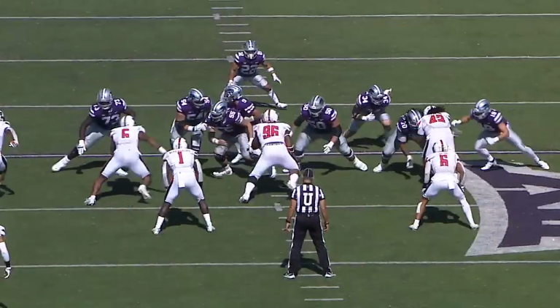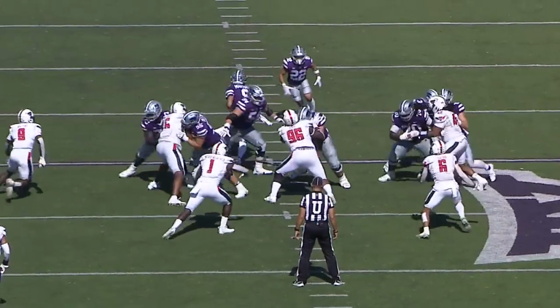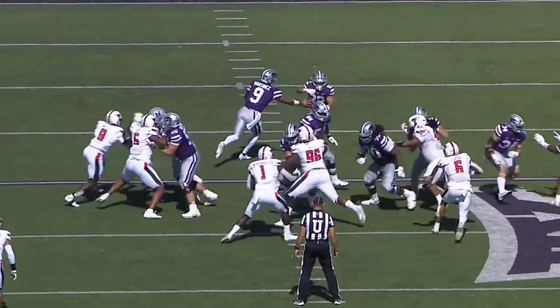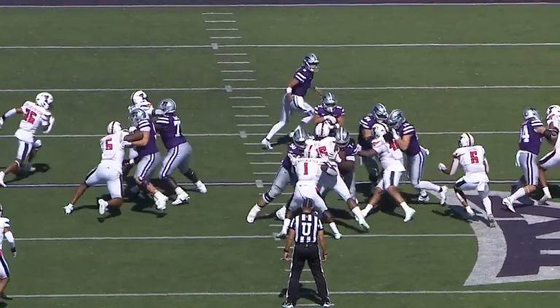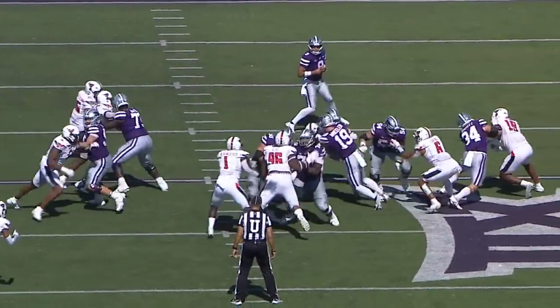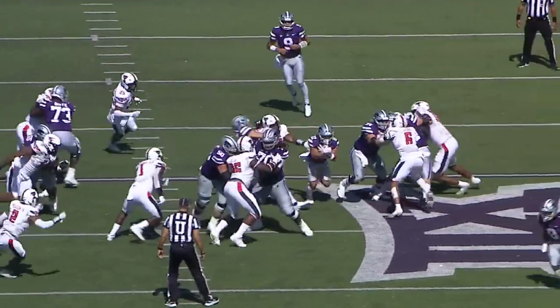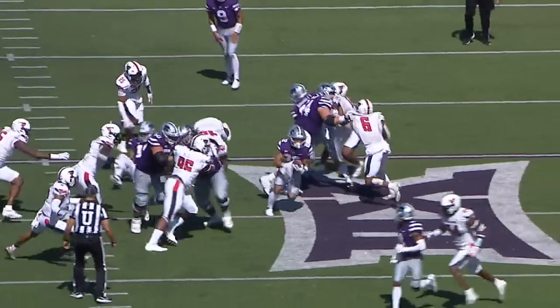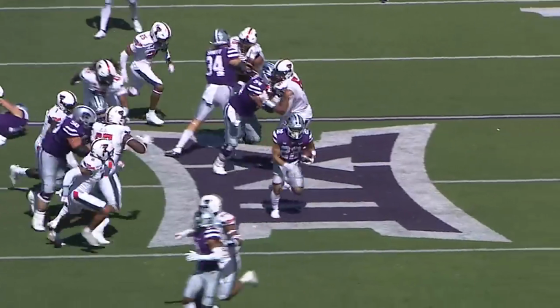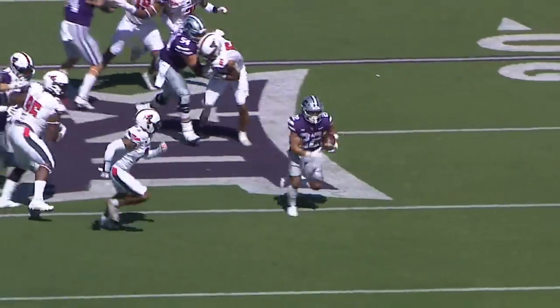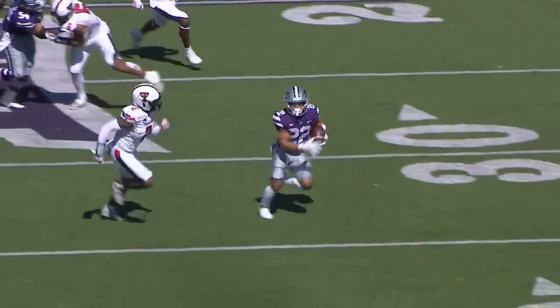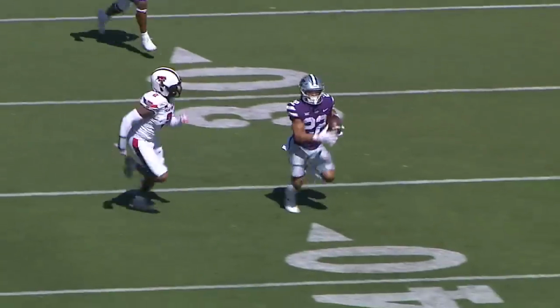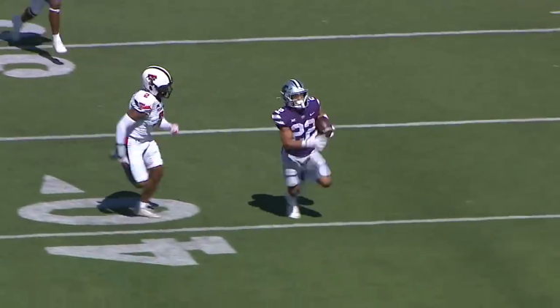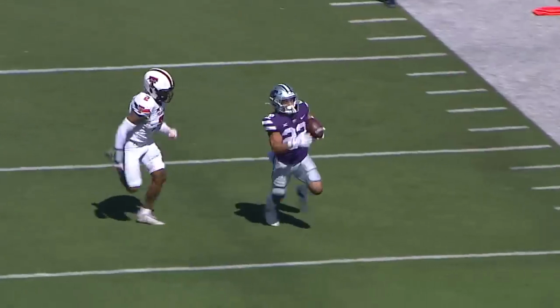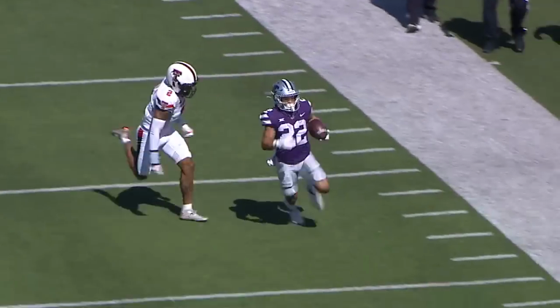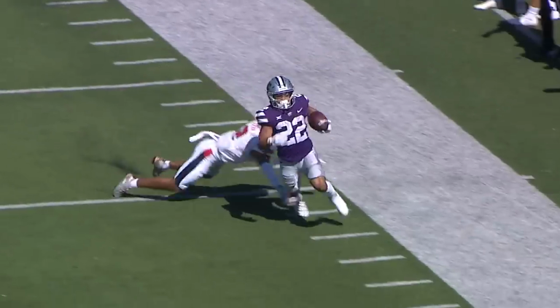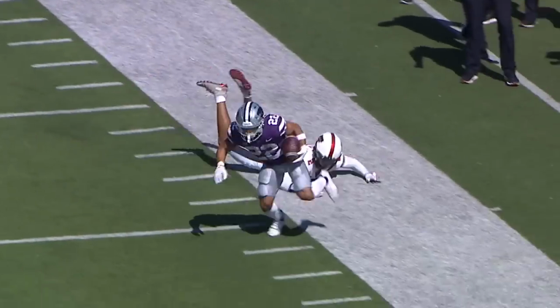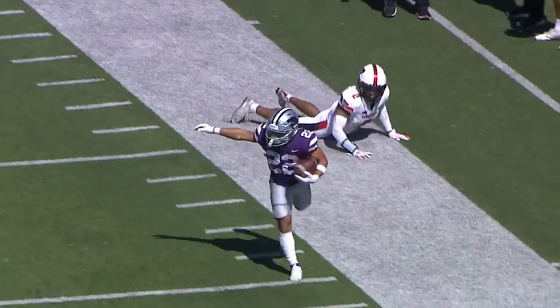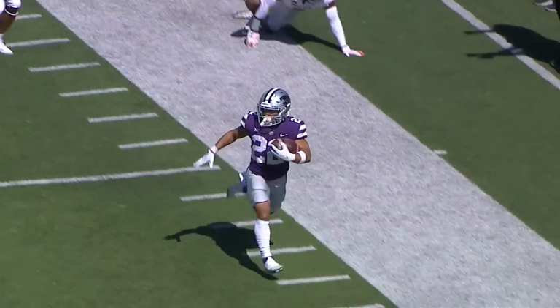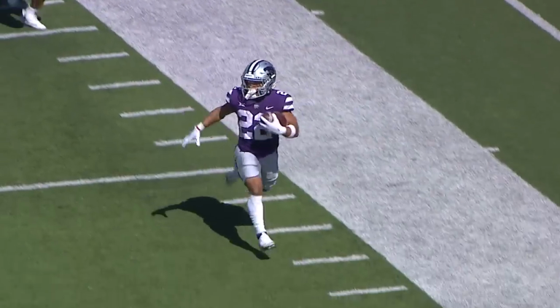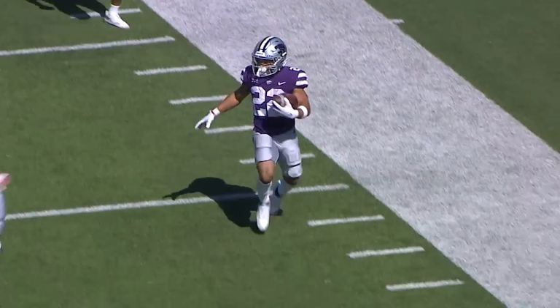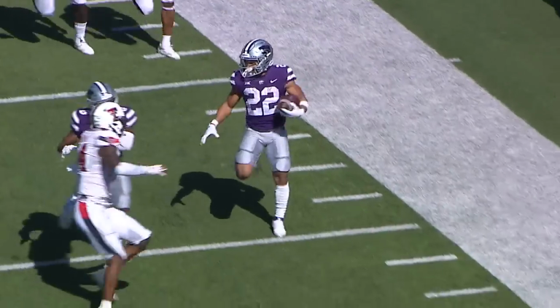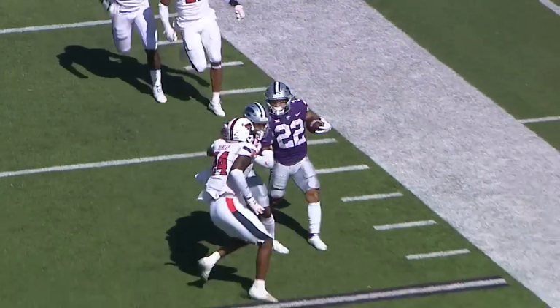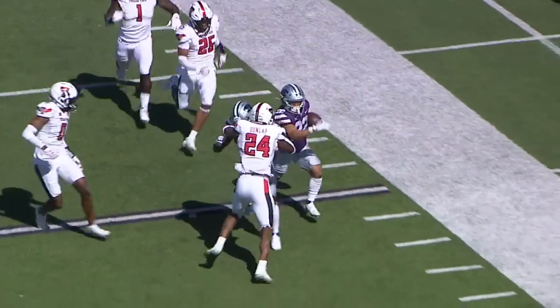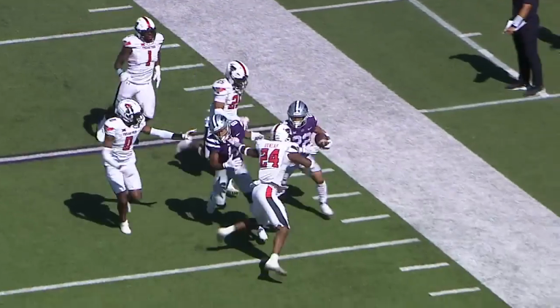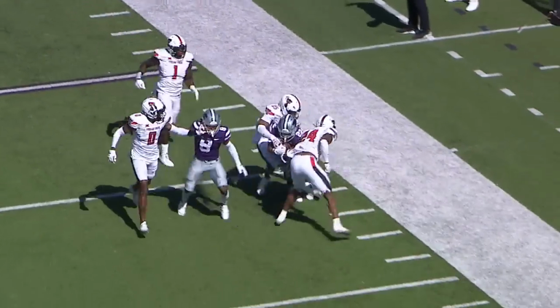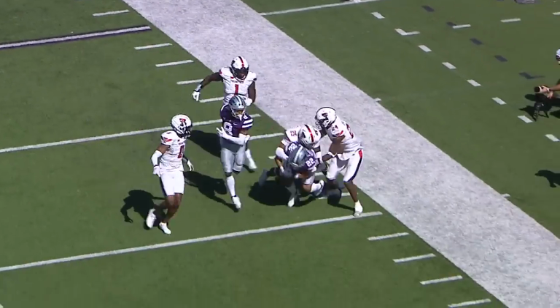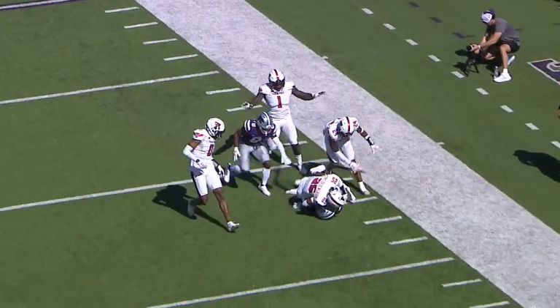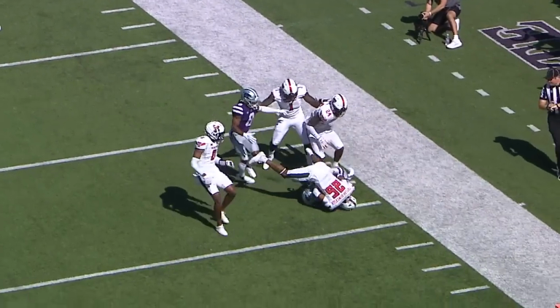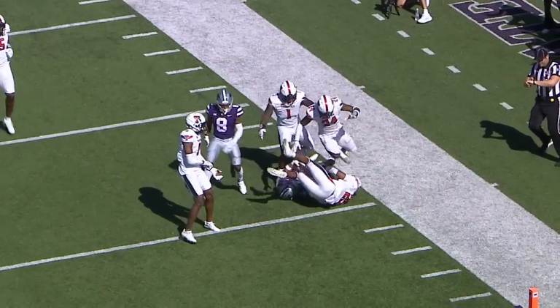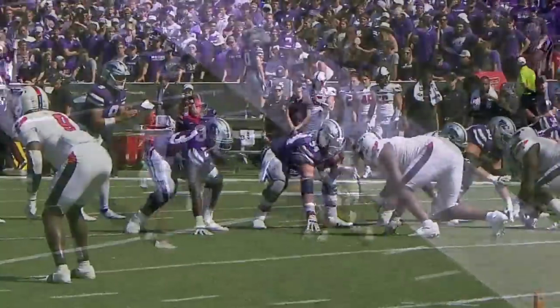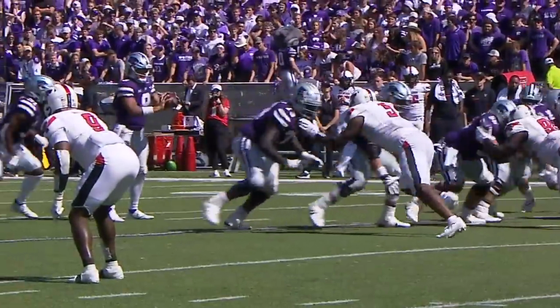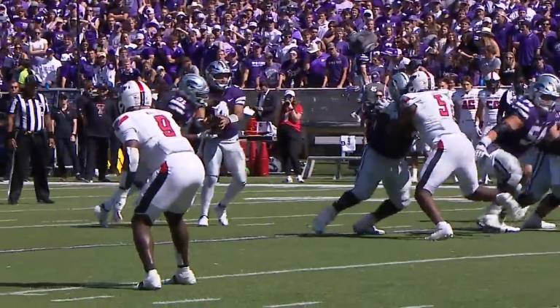First and 10 from the 23. Here's Martinez, hands it off to Deuce — 25, 30, 35, 40, 45 to midfield, Deuce down the sideline. He's at the 30, he's at the 20, to the 15, to the 10. Teen all tied in the third.